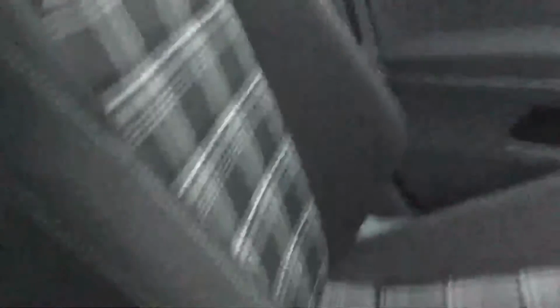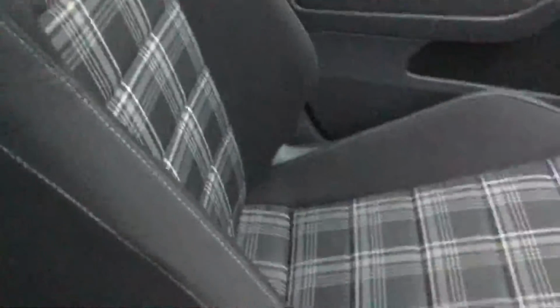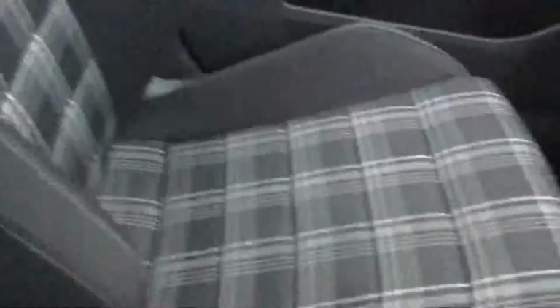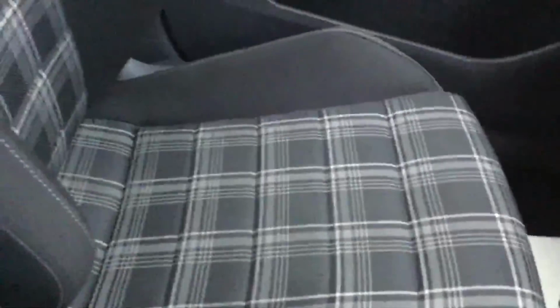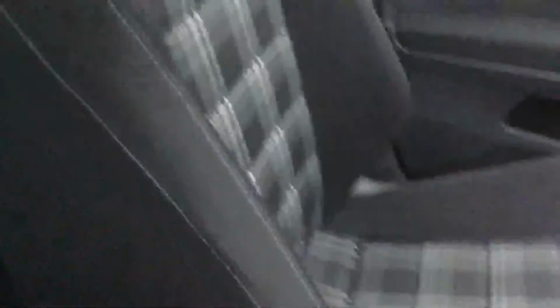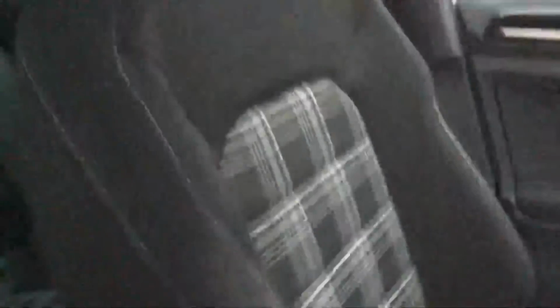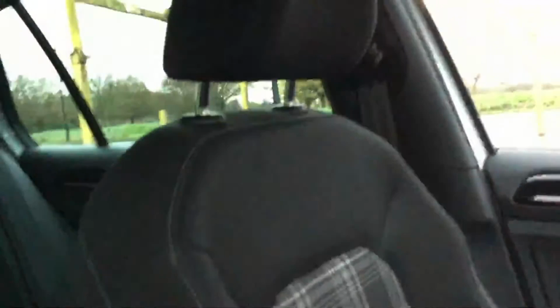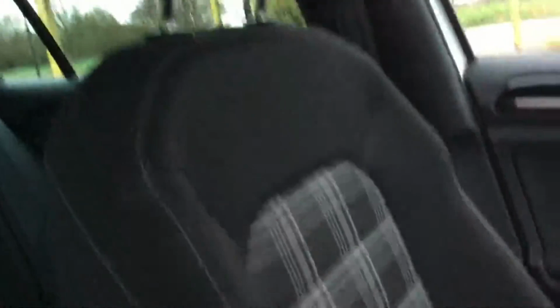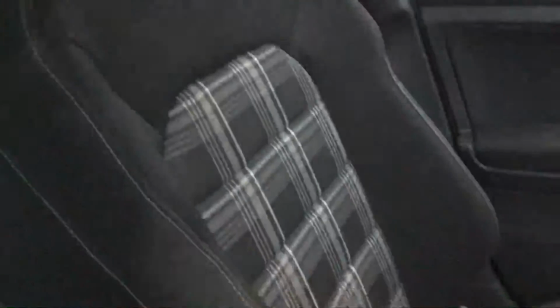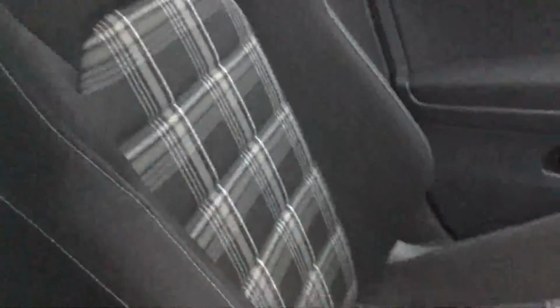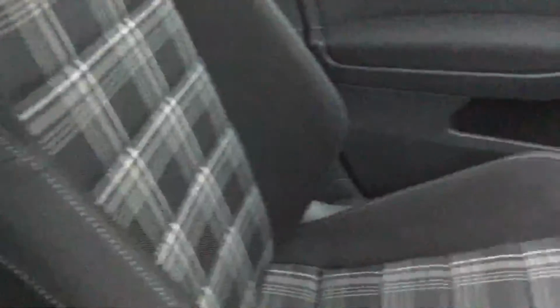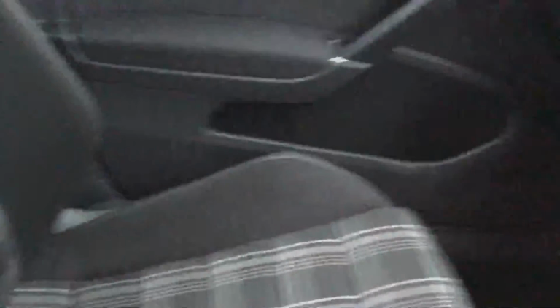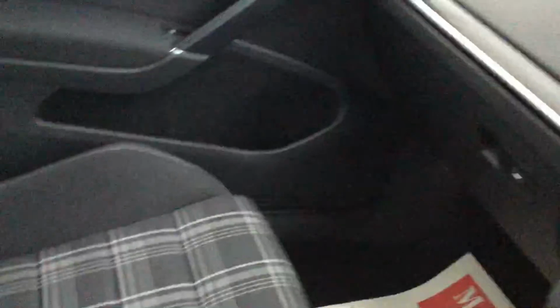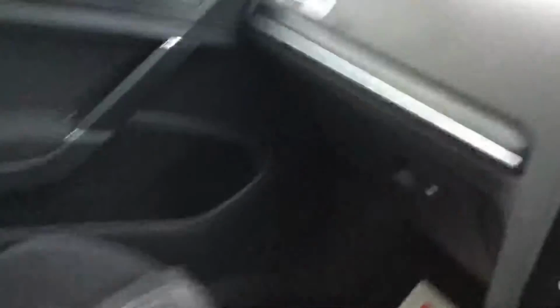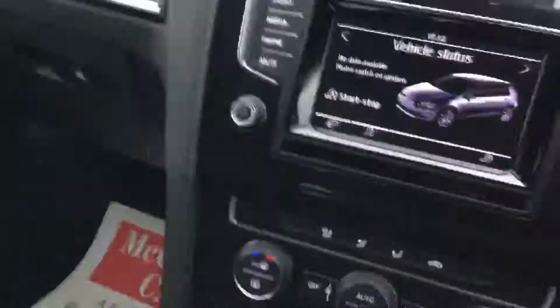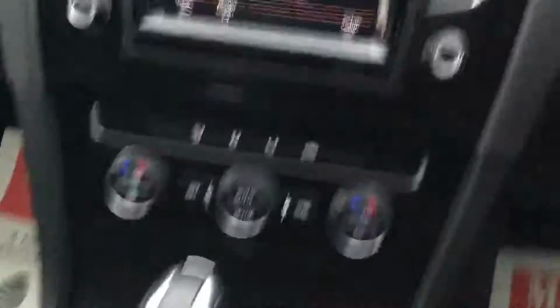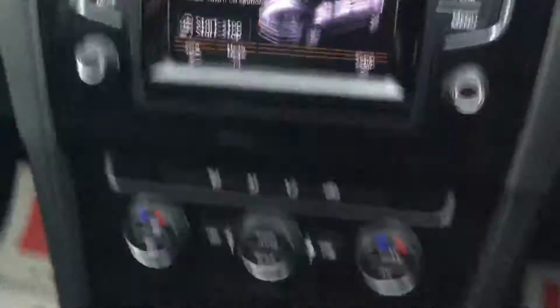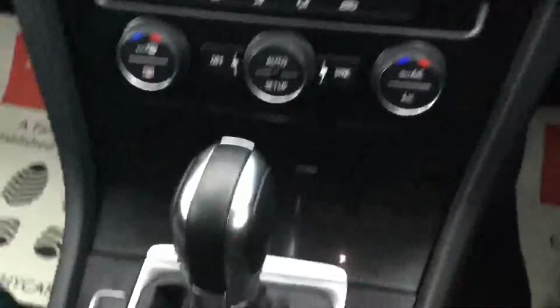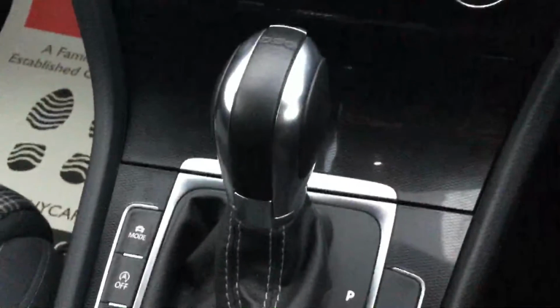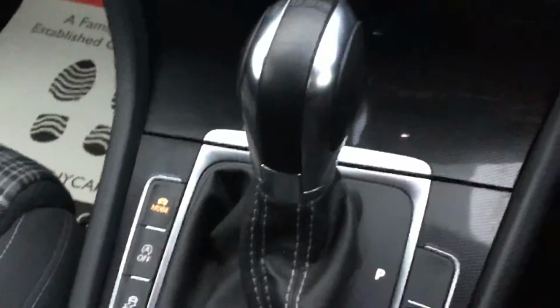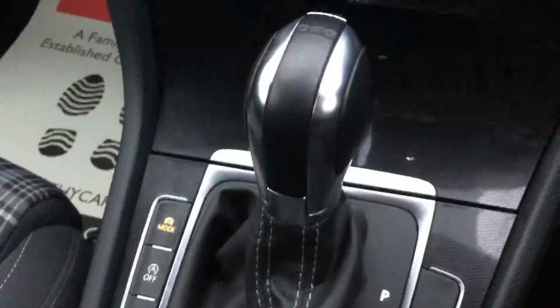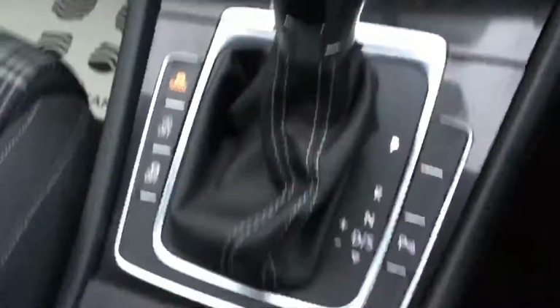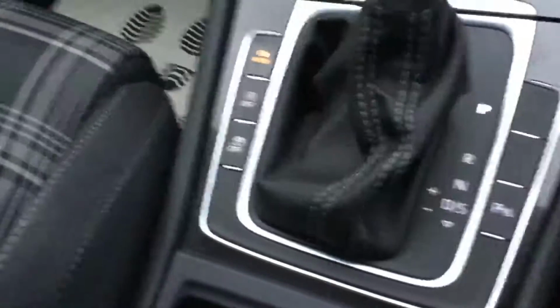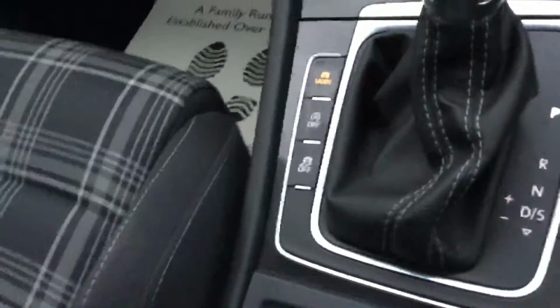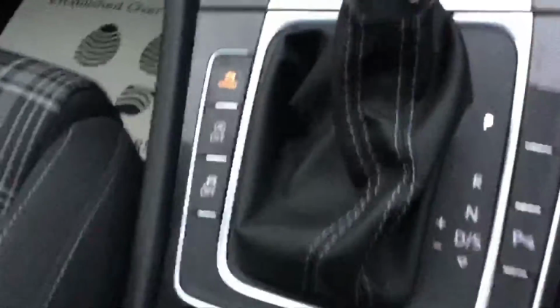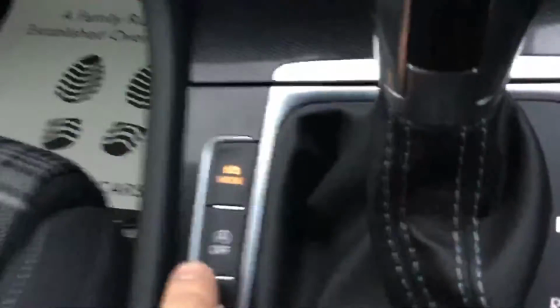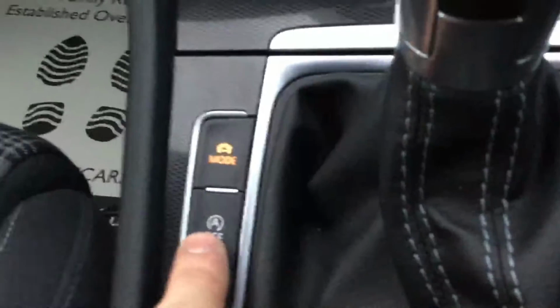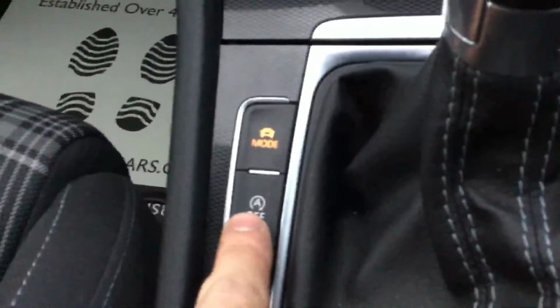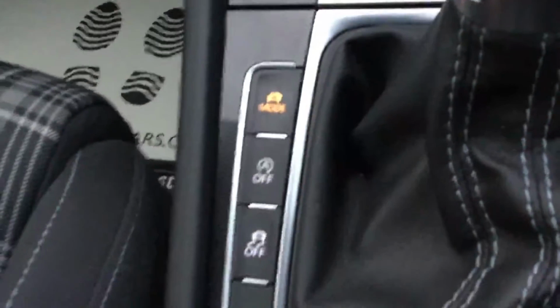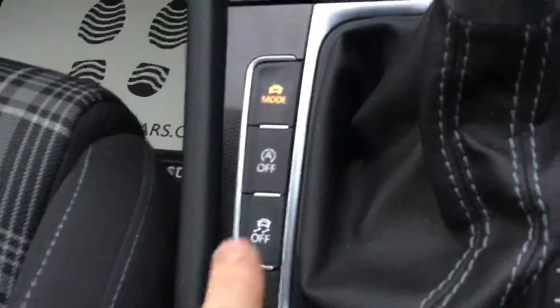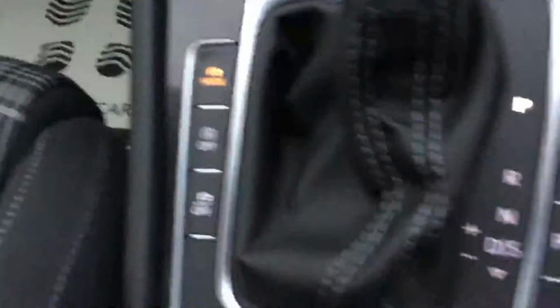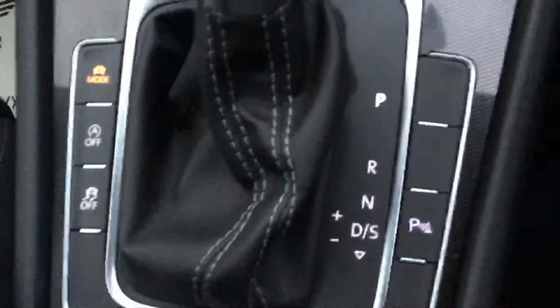The front seats are very sporty. It's got an automatic transmission, auto start-stop, and traction control.